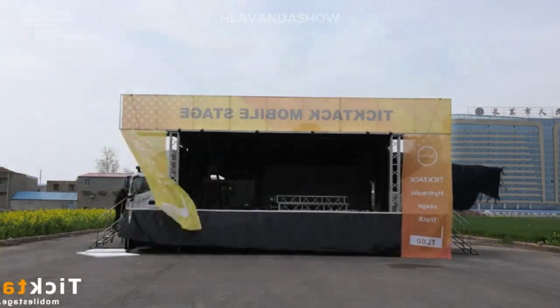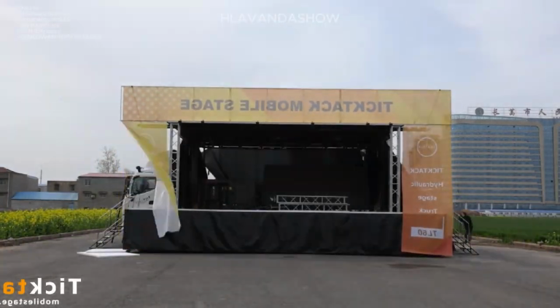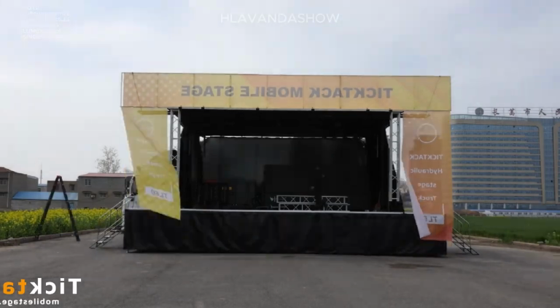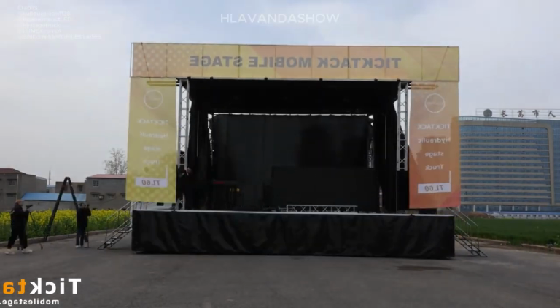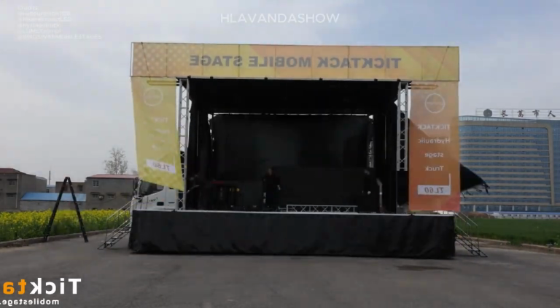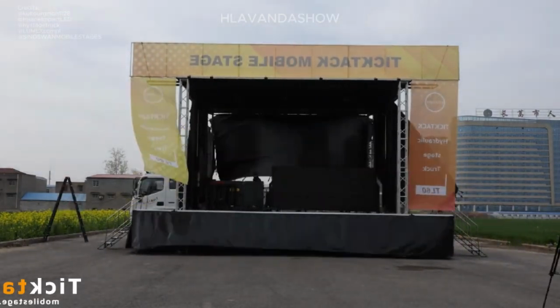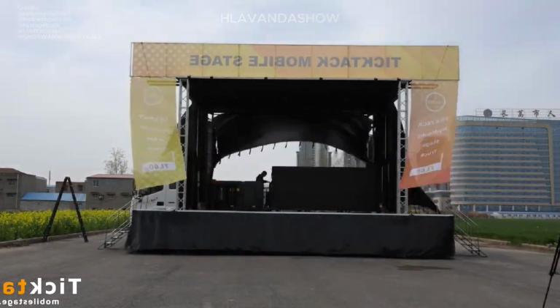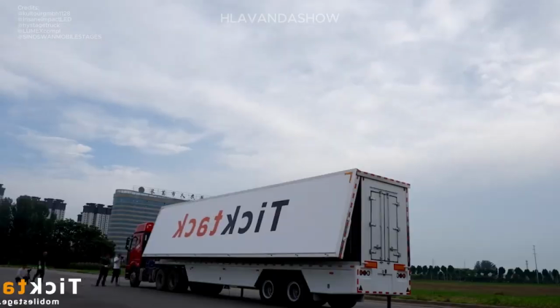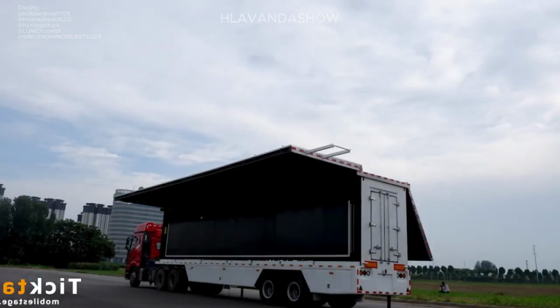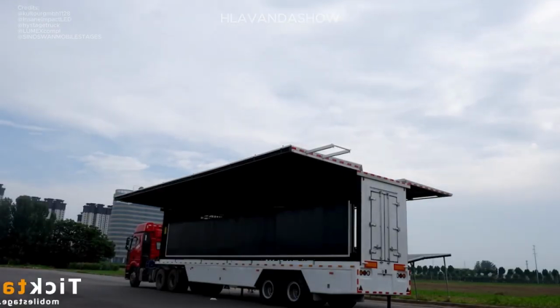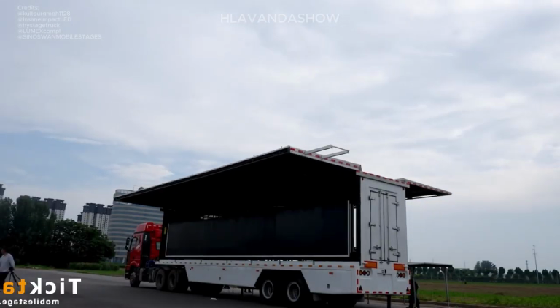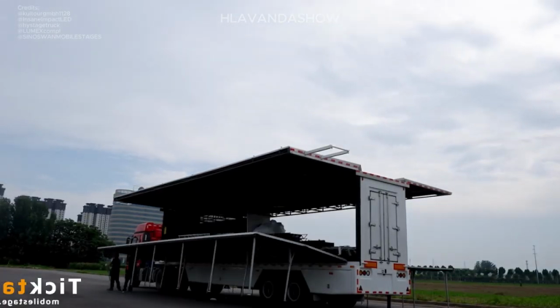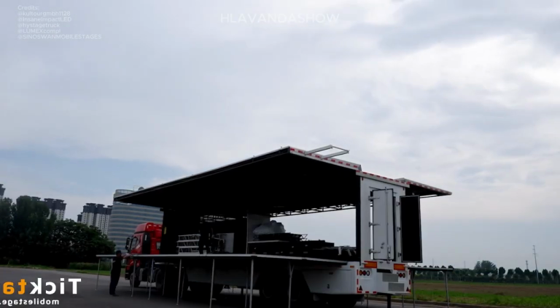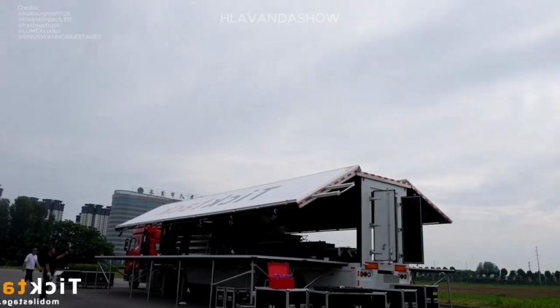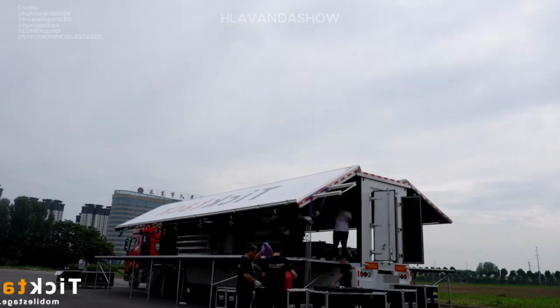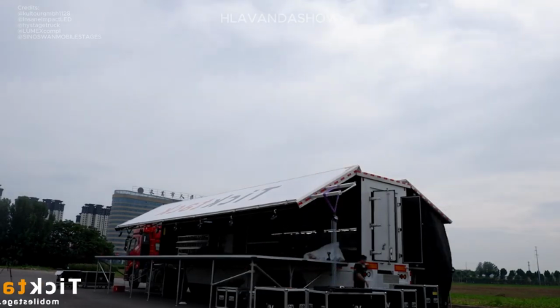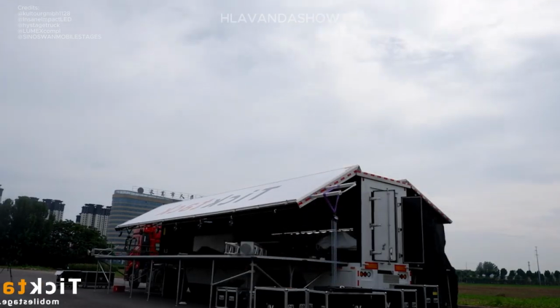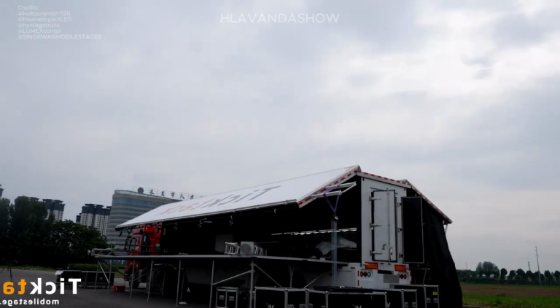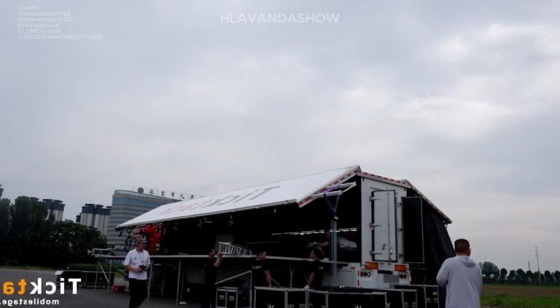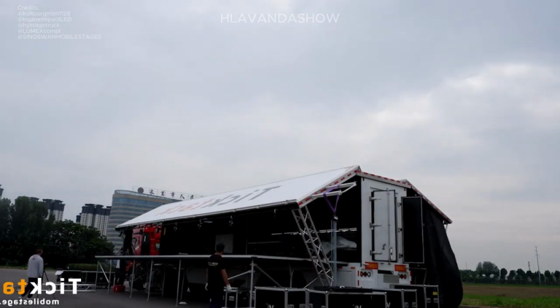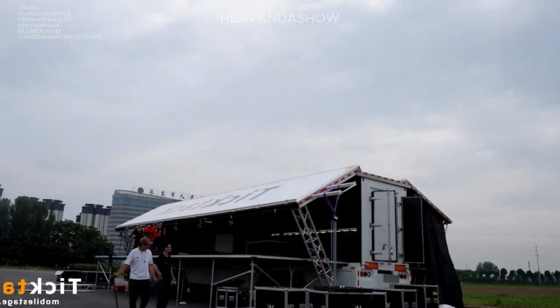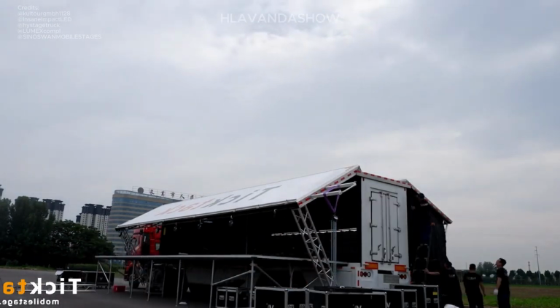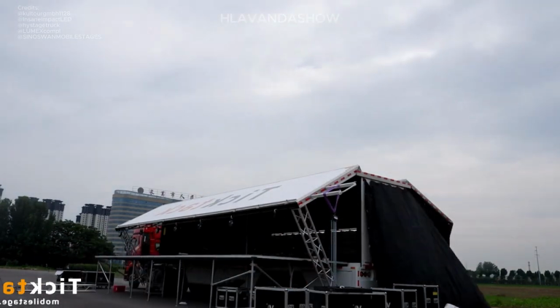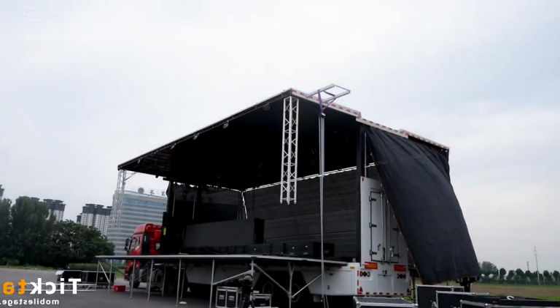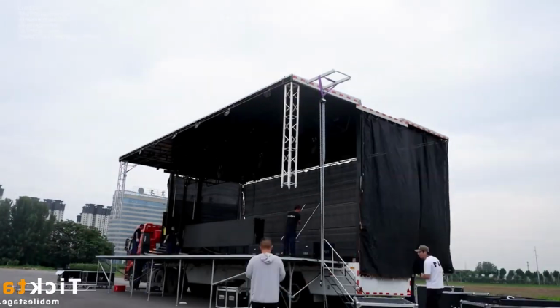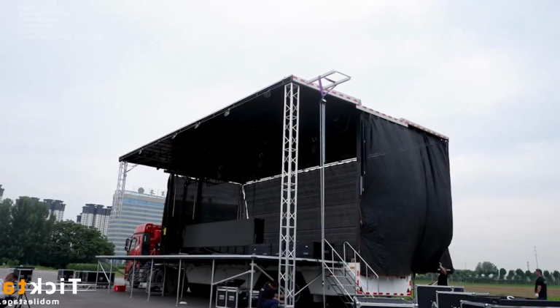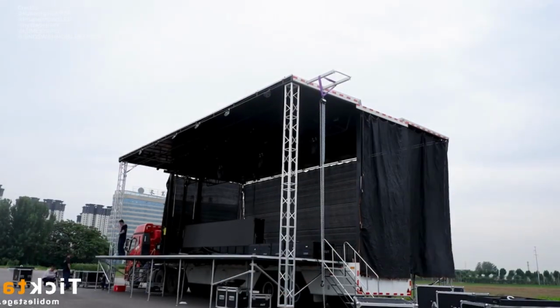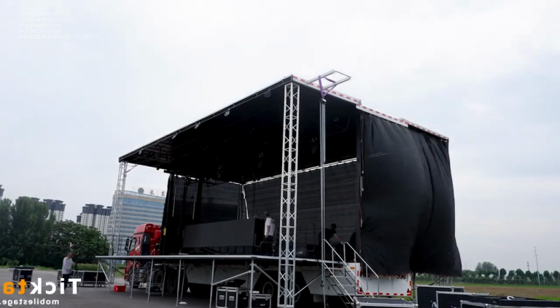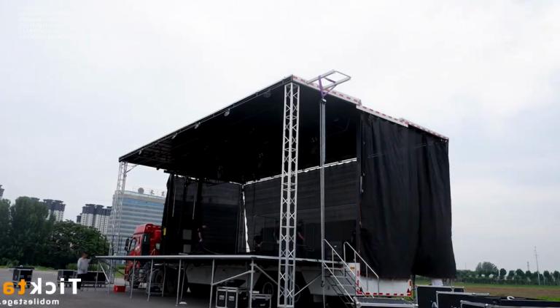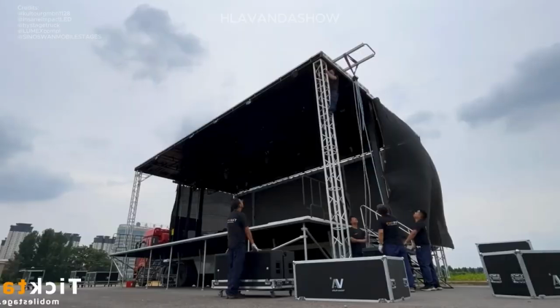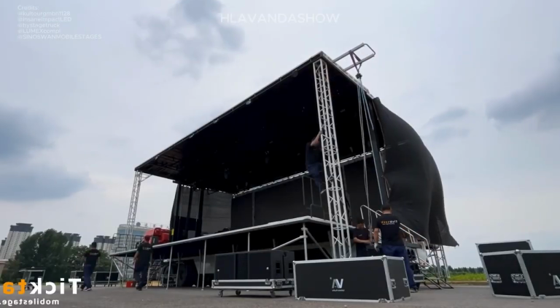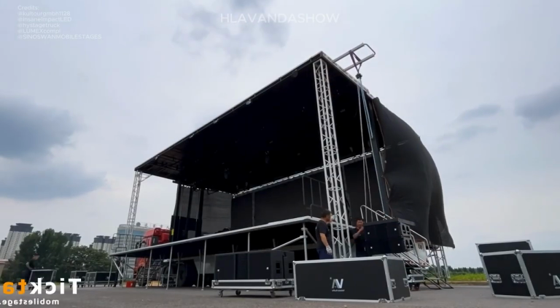So the next time you see a mobile stage setting the scene for an amazing event, remember the incredible technology and ingenuity that goes into creating these portable powerhouses.